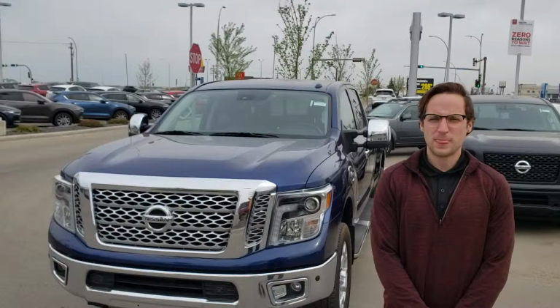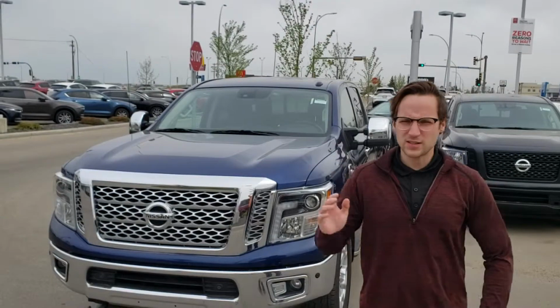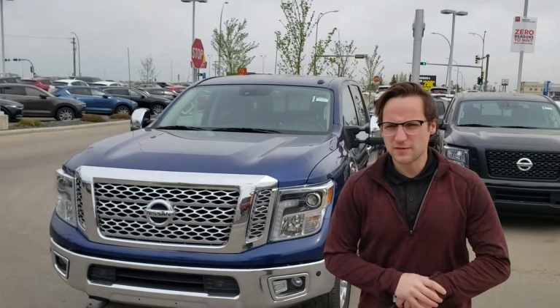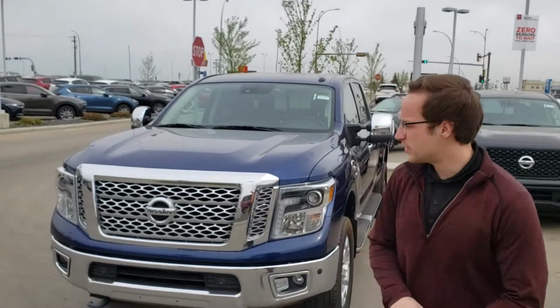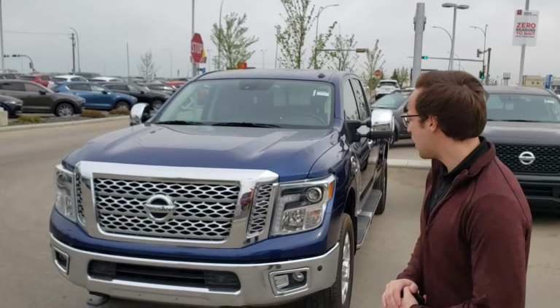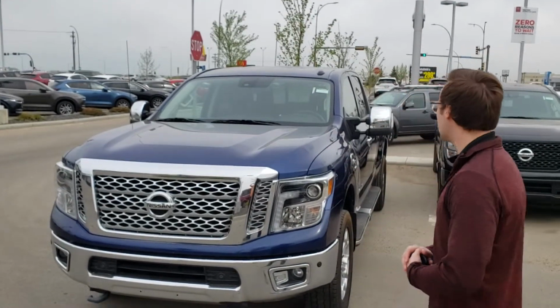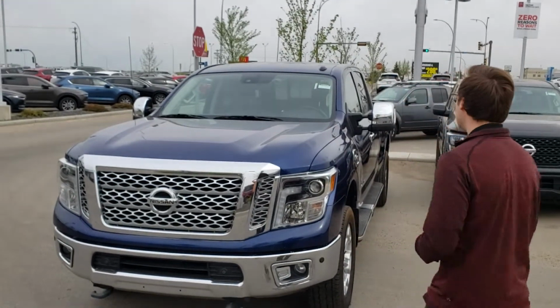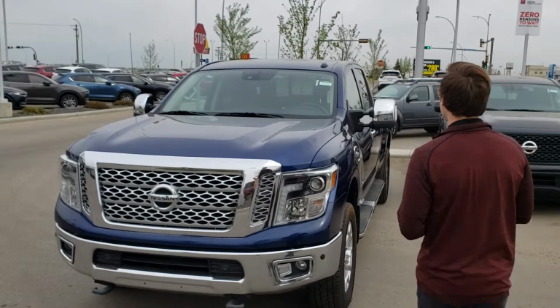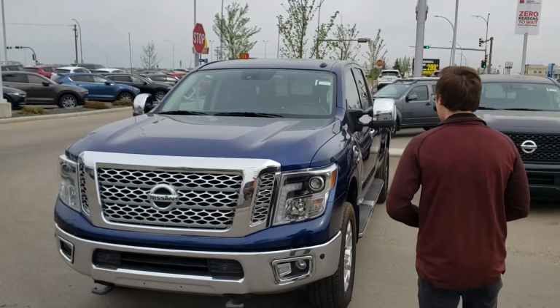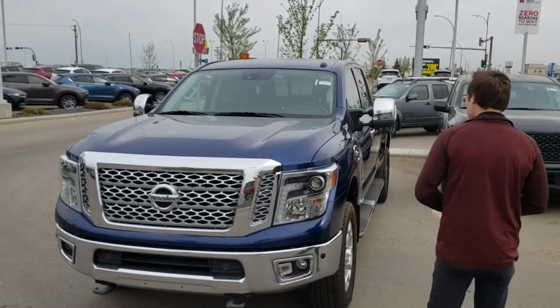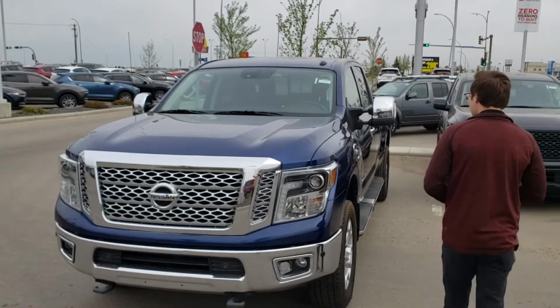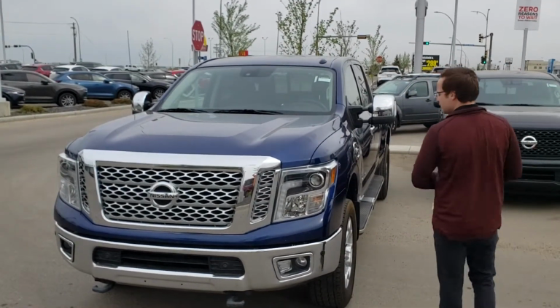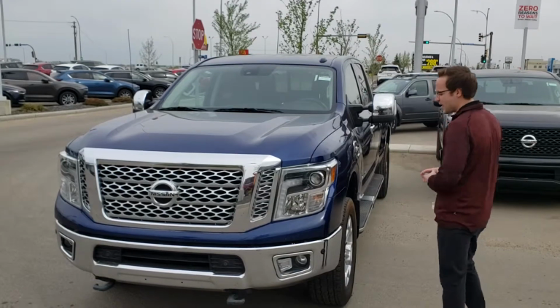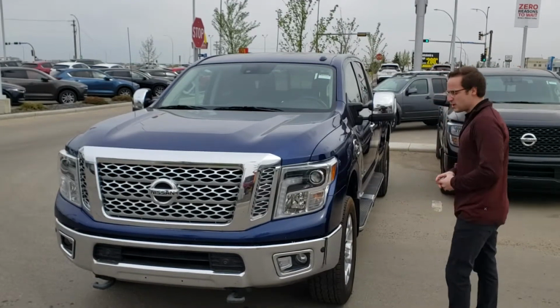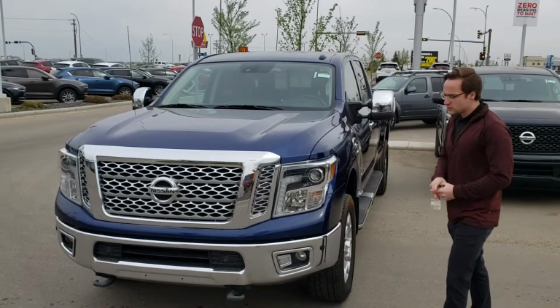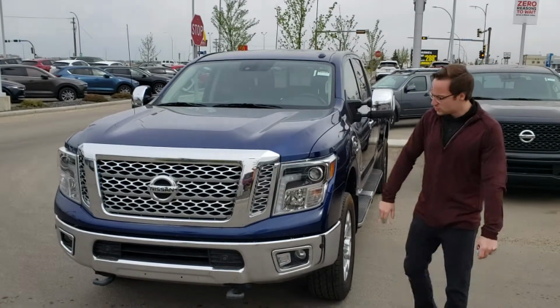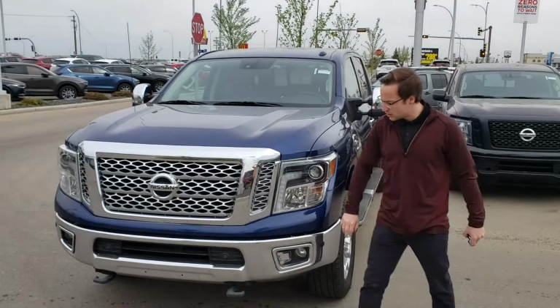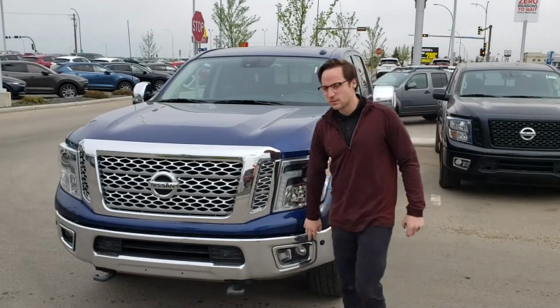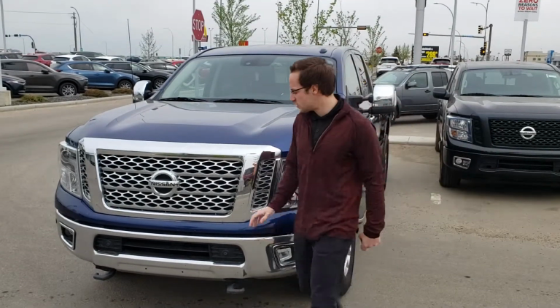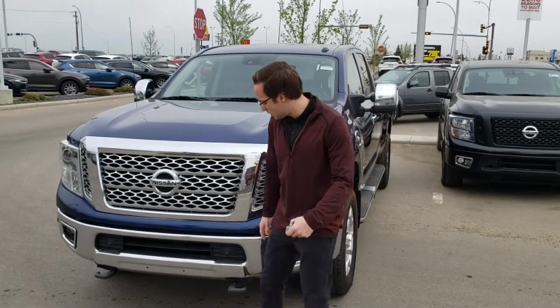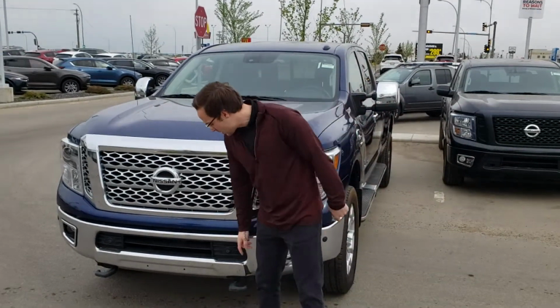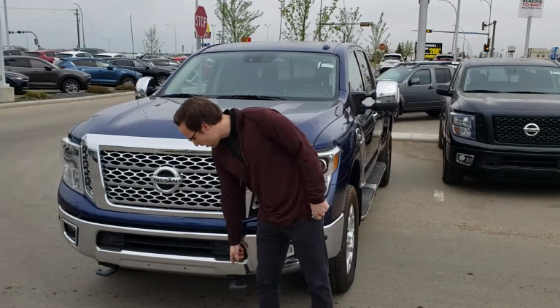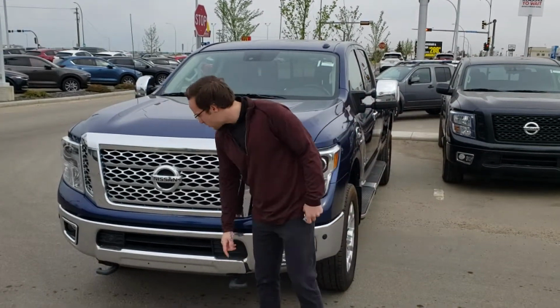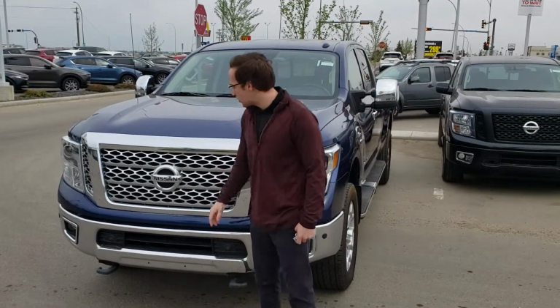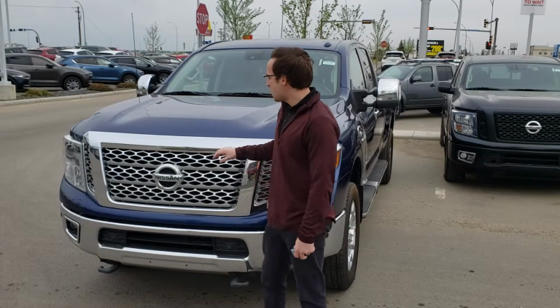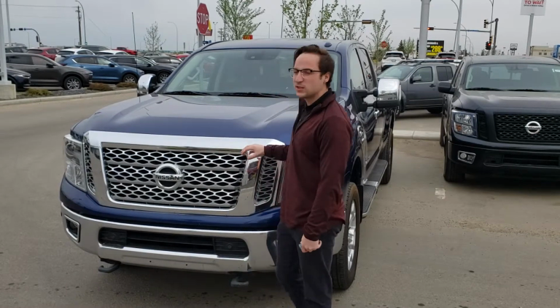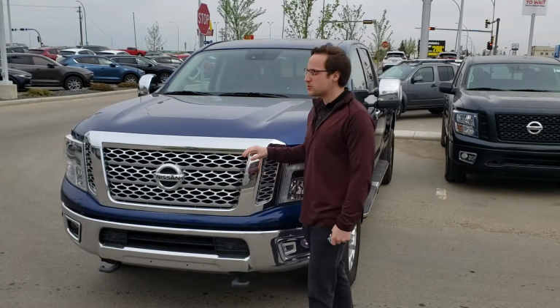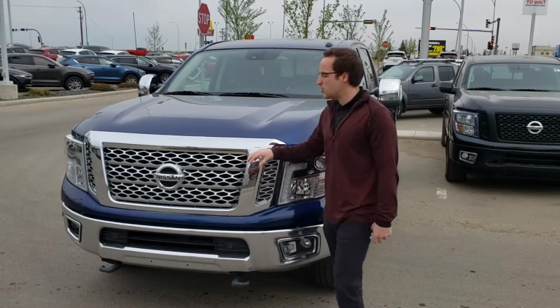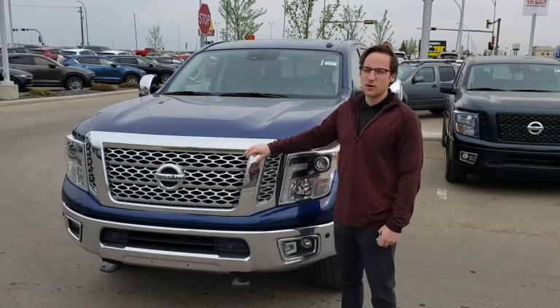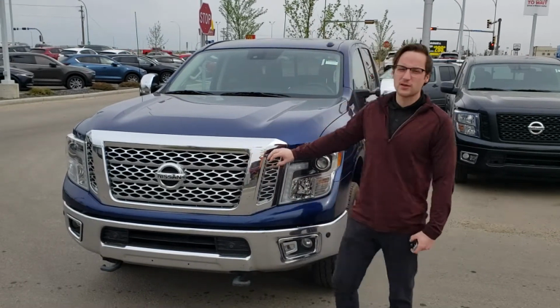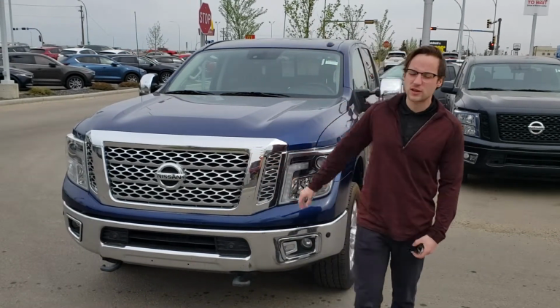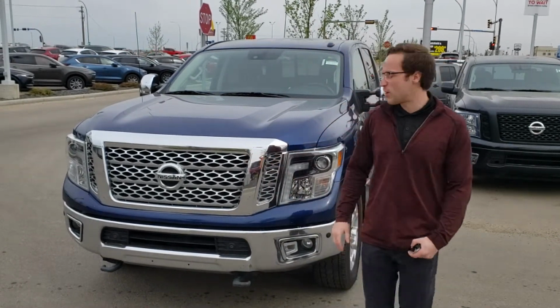Hey Dustin, Devin here from LA Nissan. Behind me is the 2017 Nissan Titan XD gas. First things first, you do get your proximity sensors on the front, you will have your front tow hooks, and with the Titan engine they do have automatic grille shutters as well.